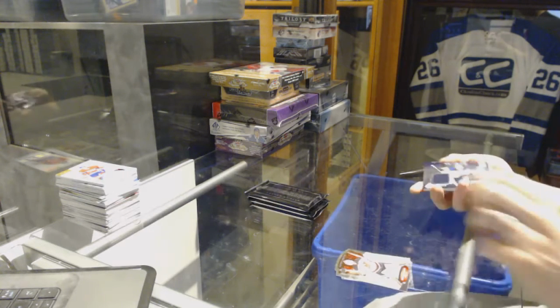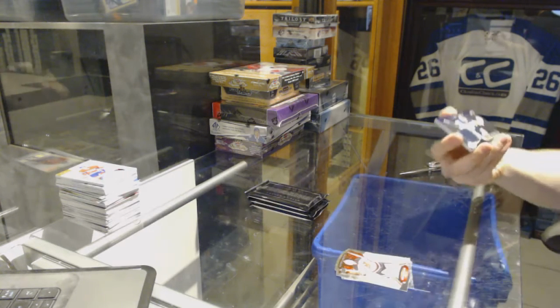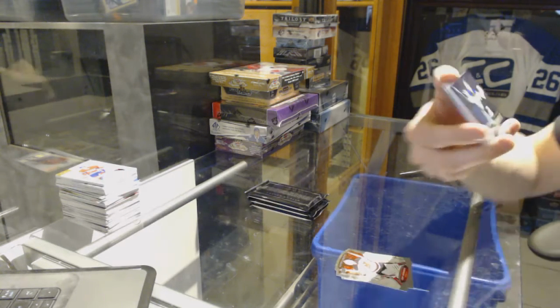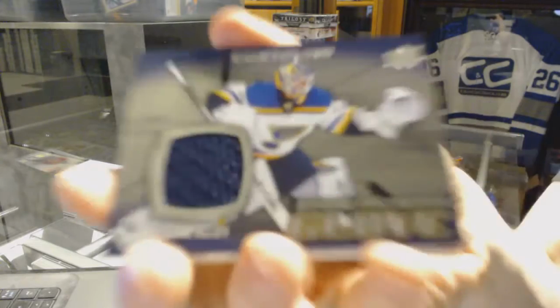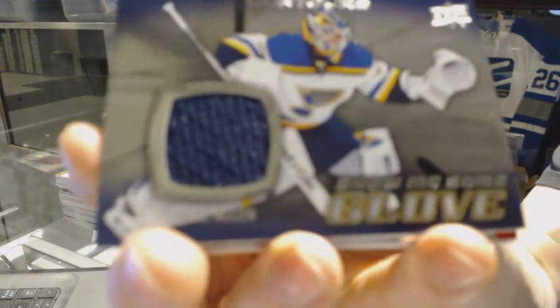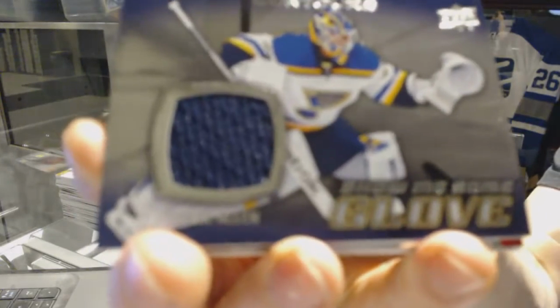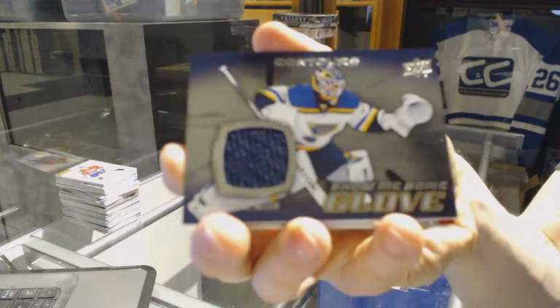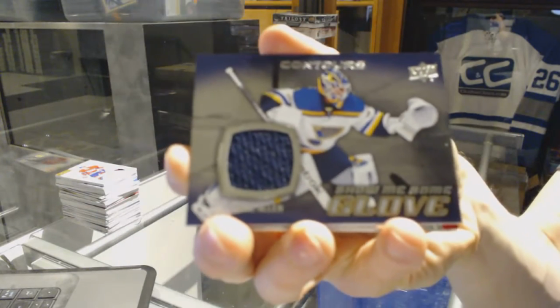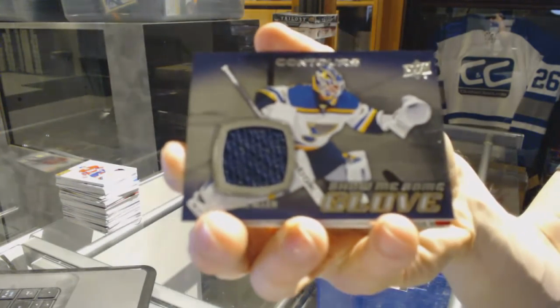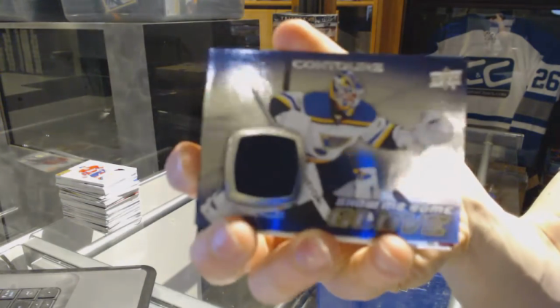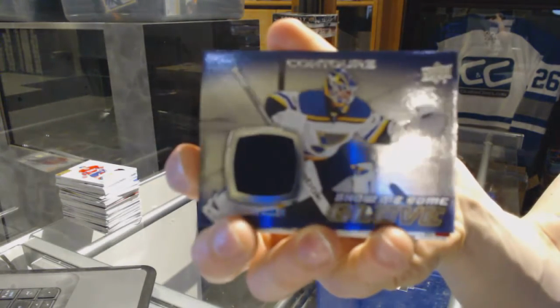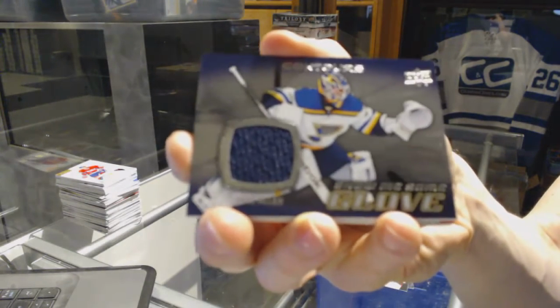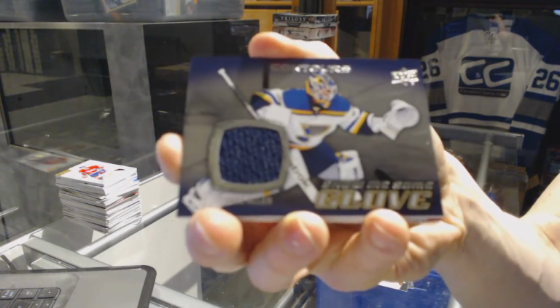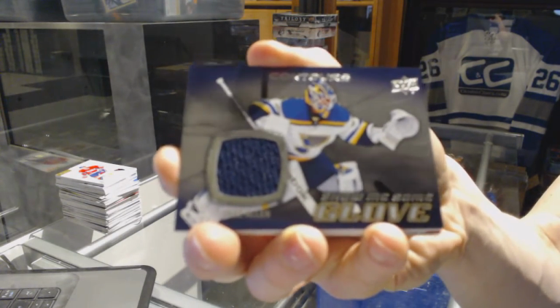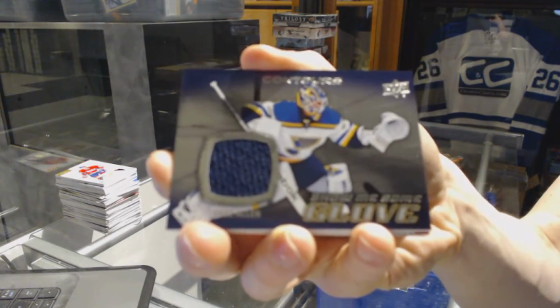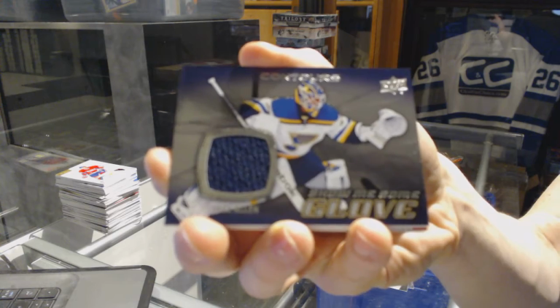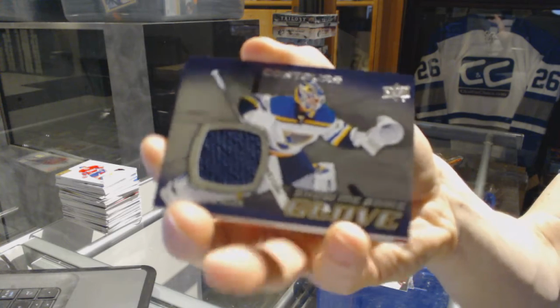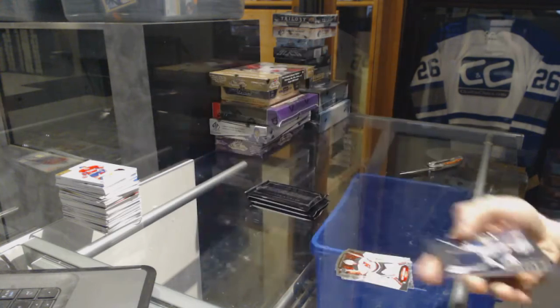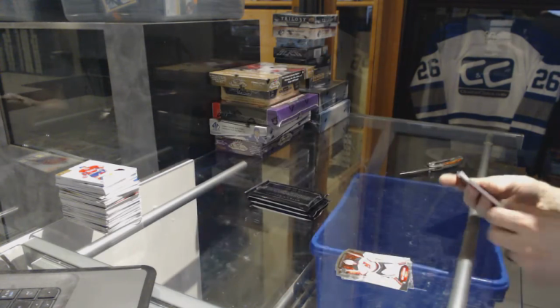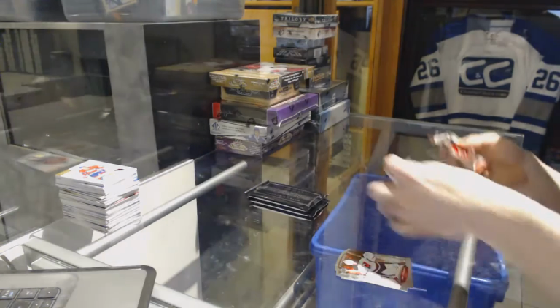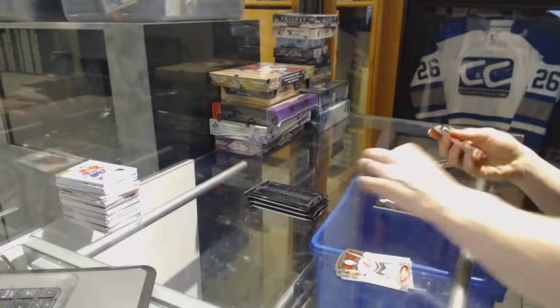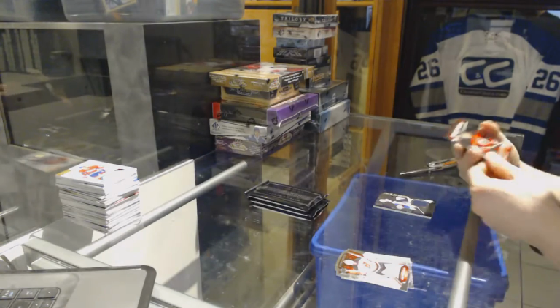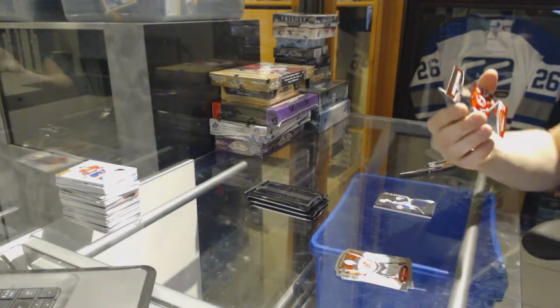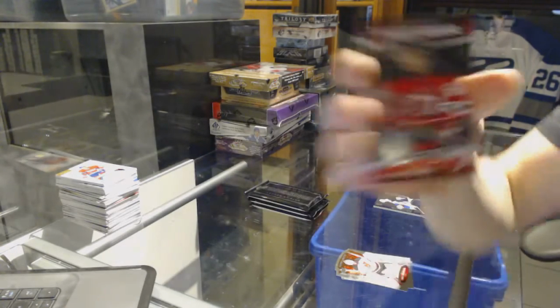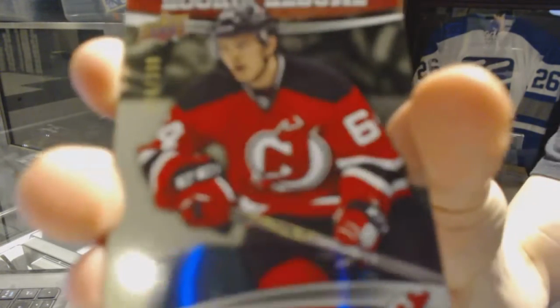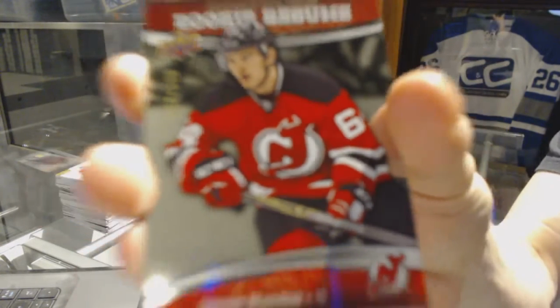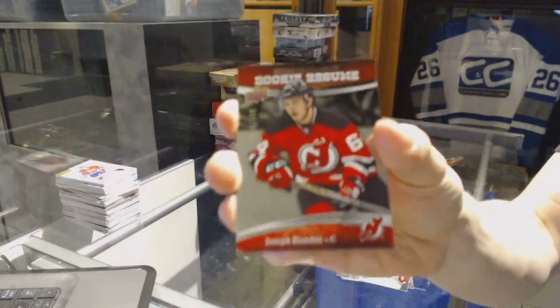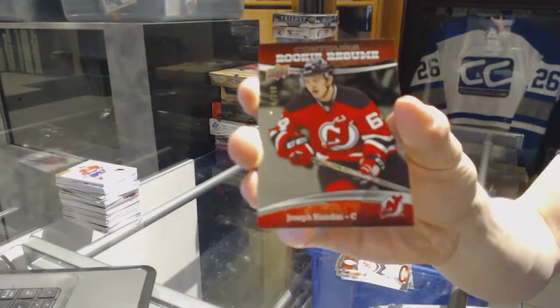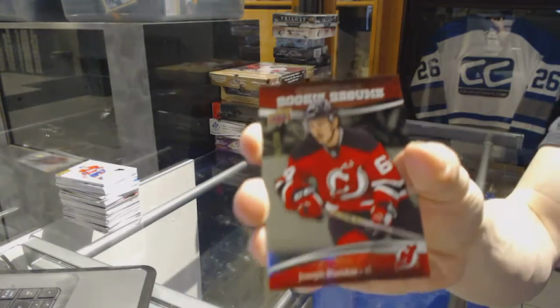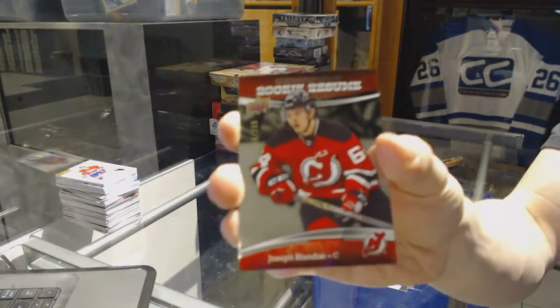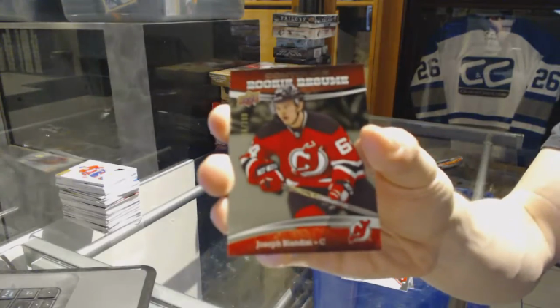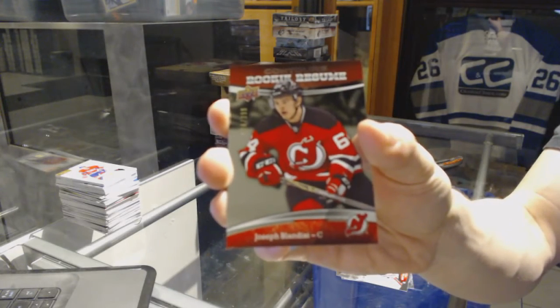We've got a Show Me Some Glove jersey for the St. Louis Blues, Jake Allen, and a Rookie Resume, number $3.99 for the New Jersey Devils, Joseph Blandisi.